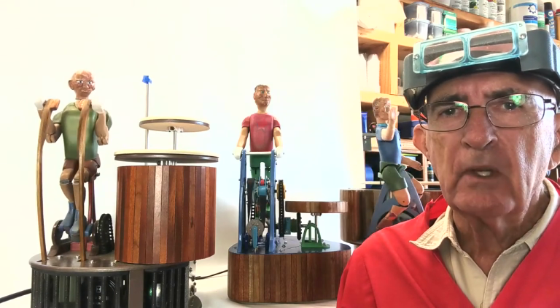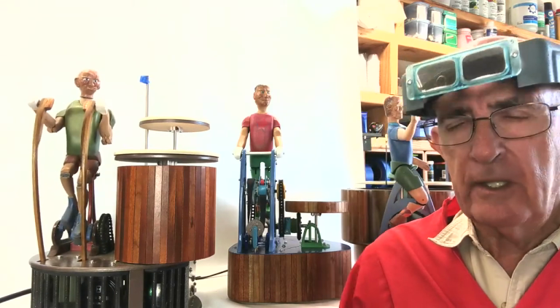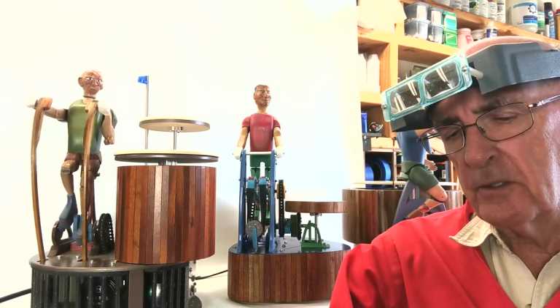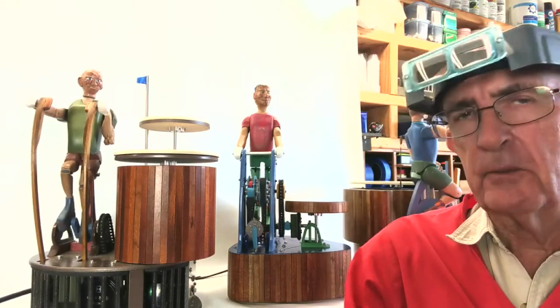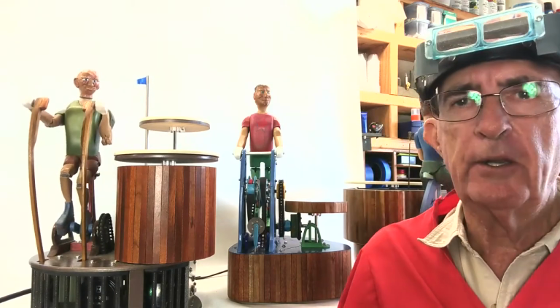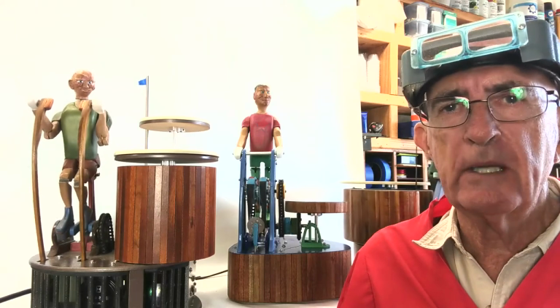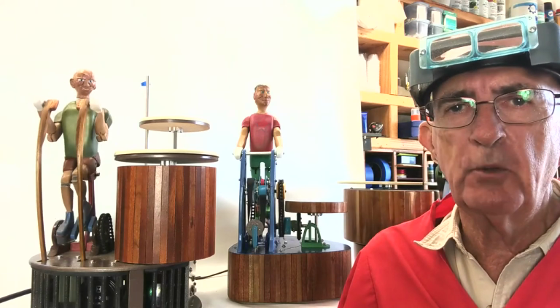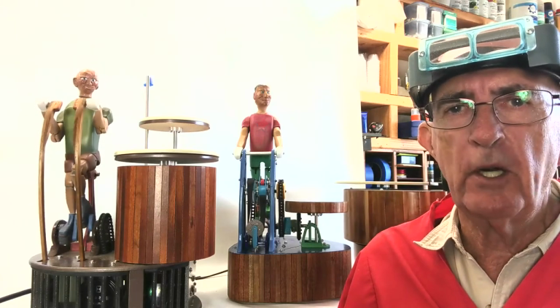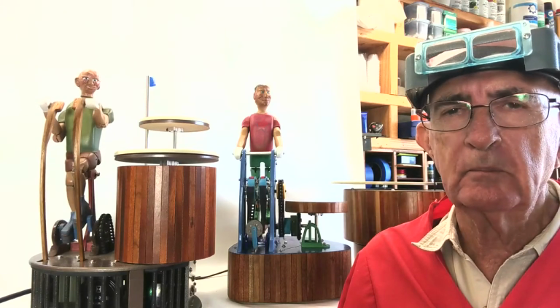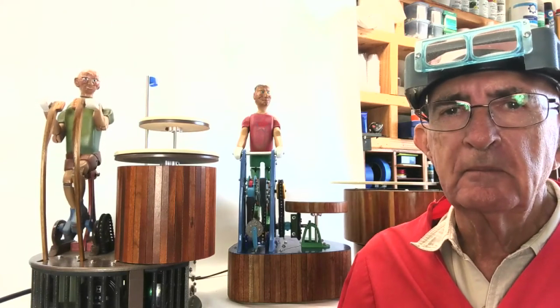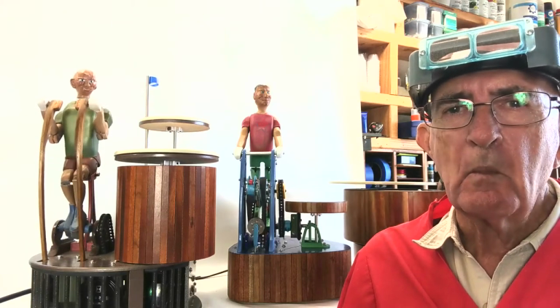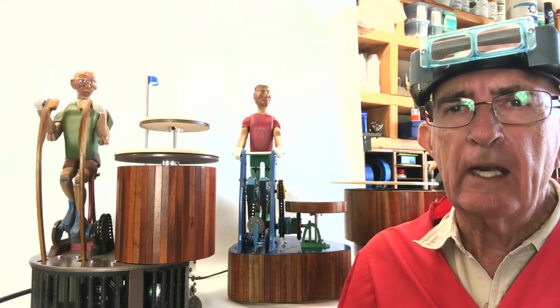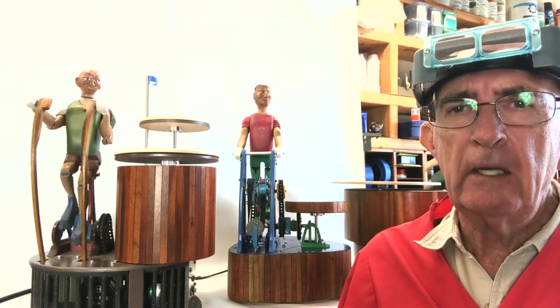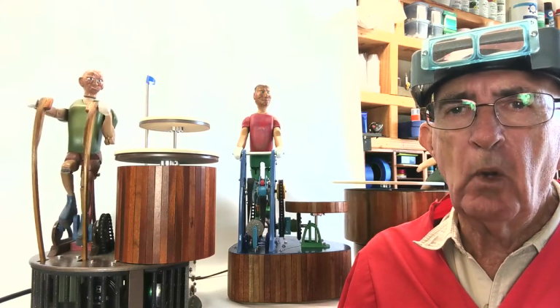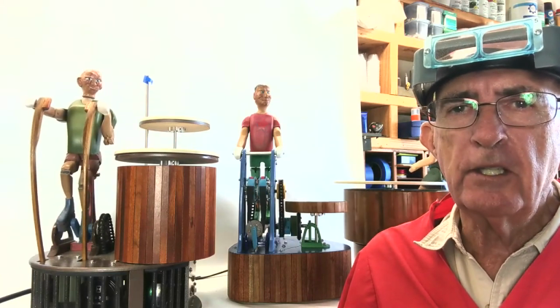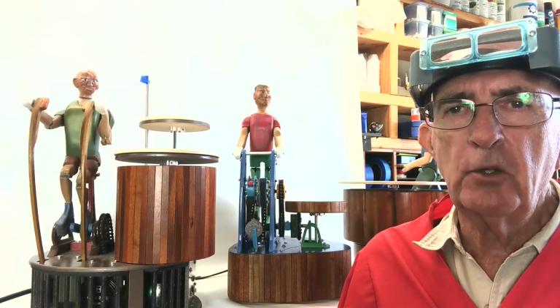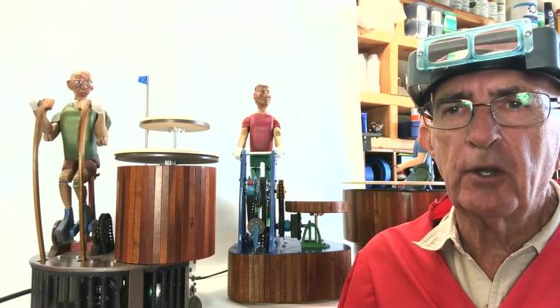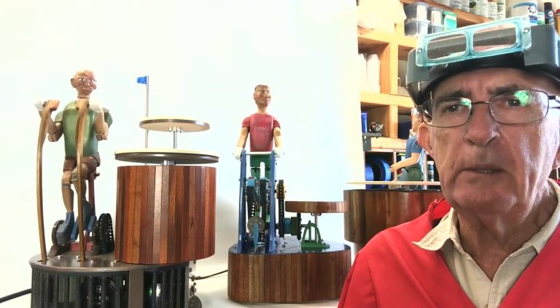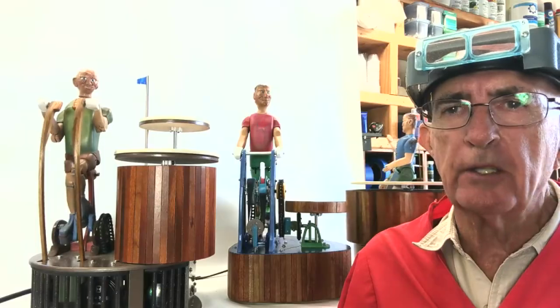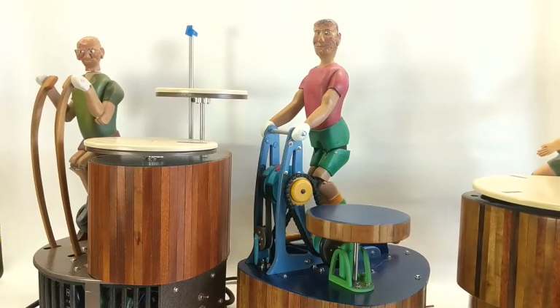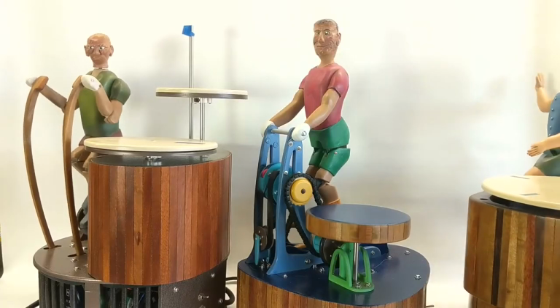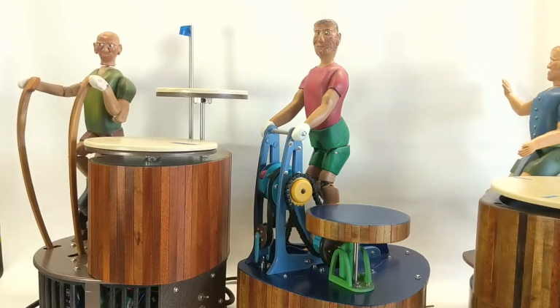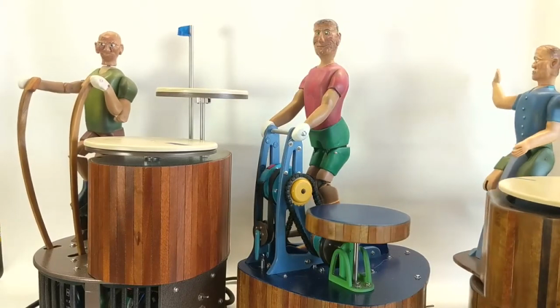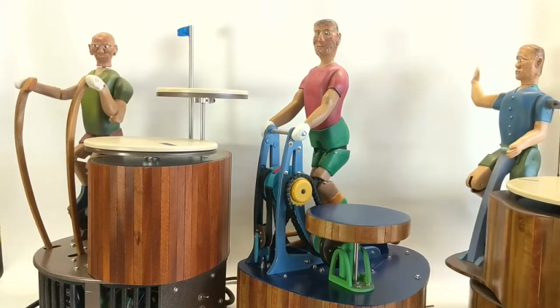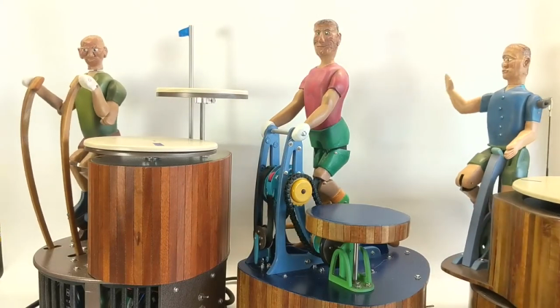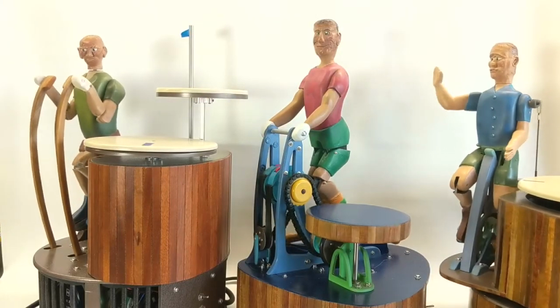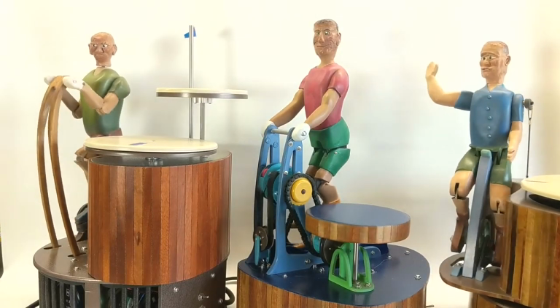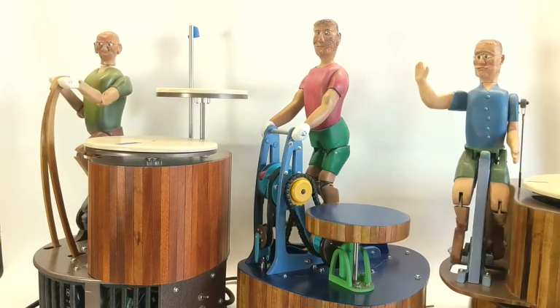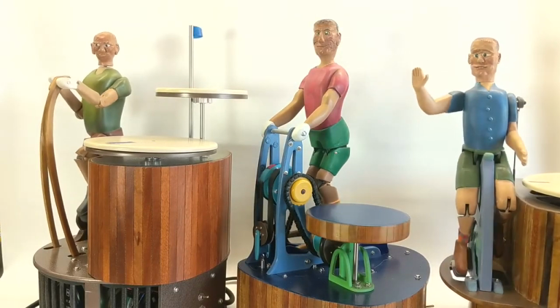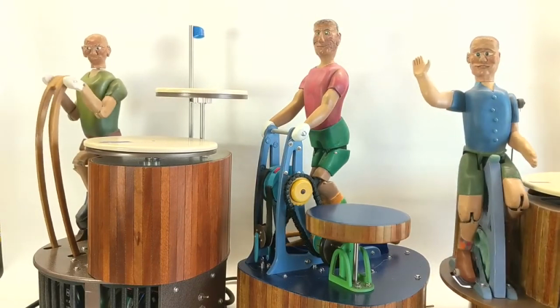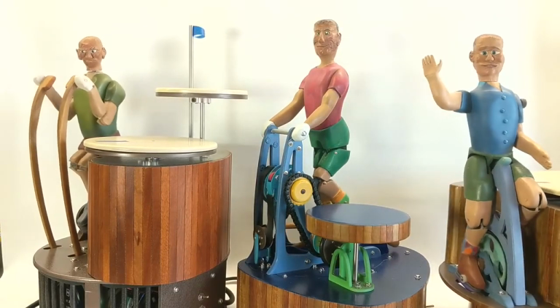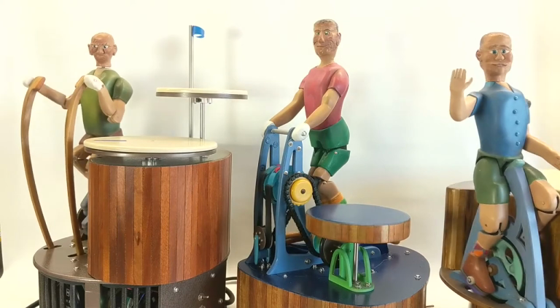It is the 23rd of September 2020 and I wanted to just show you the three product spinning automata all together. This will be a short video. I won't say a lot.